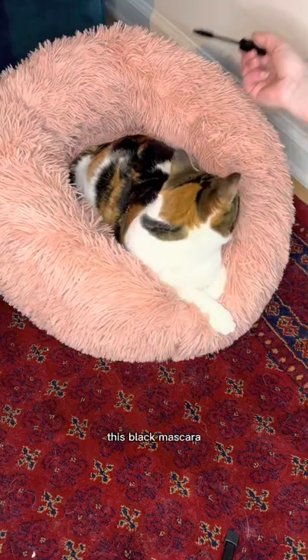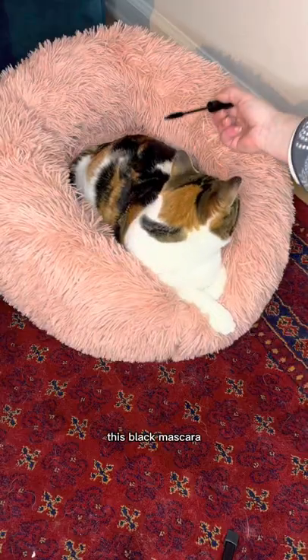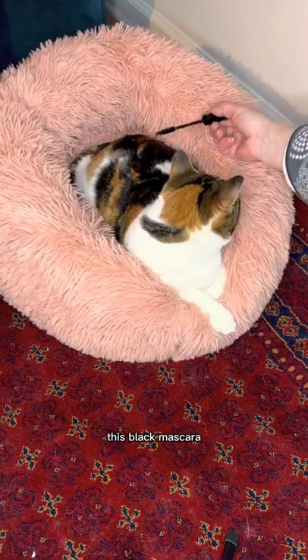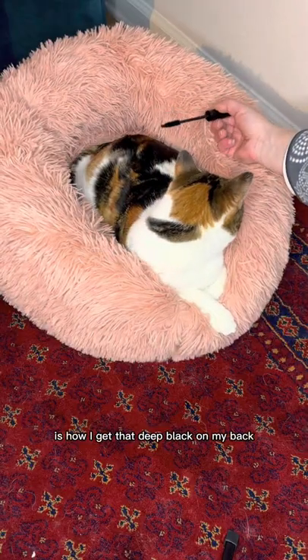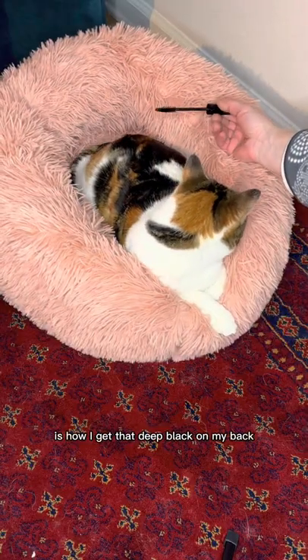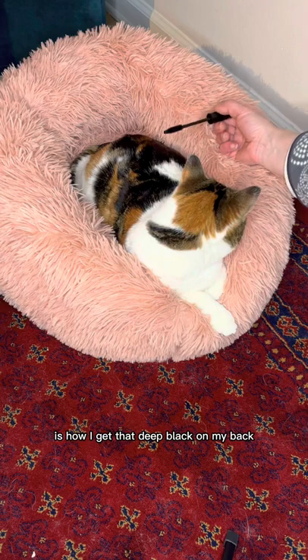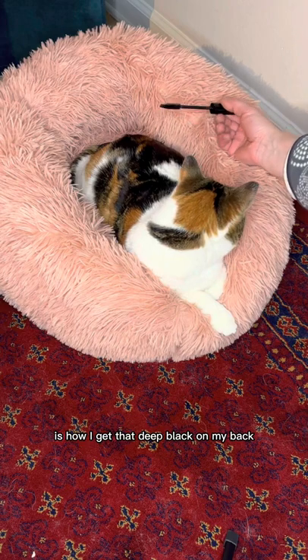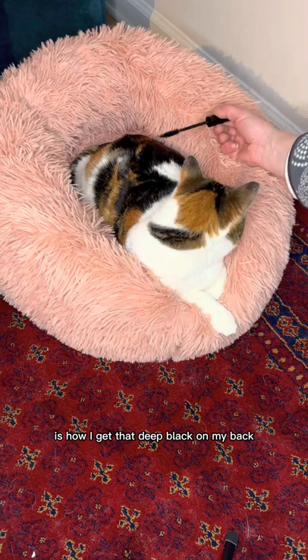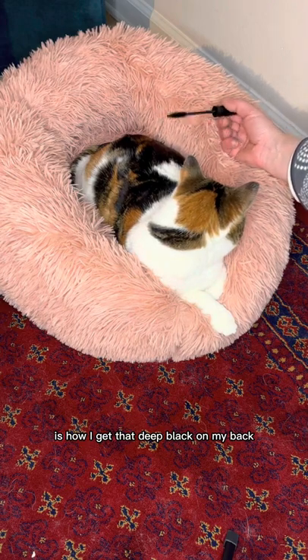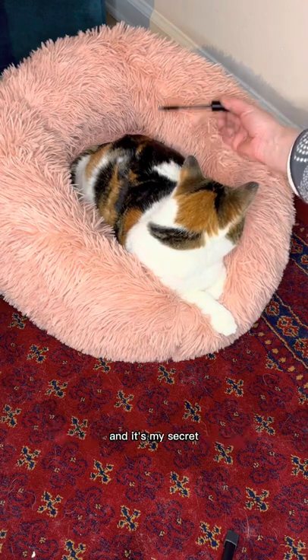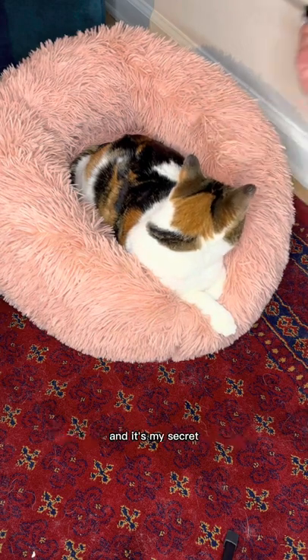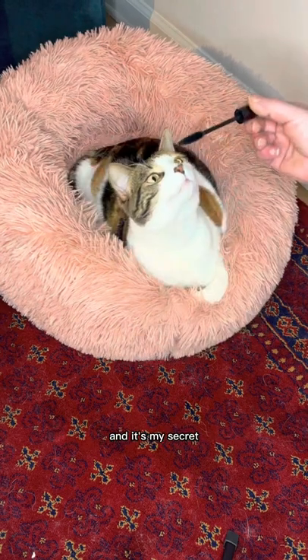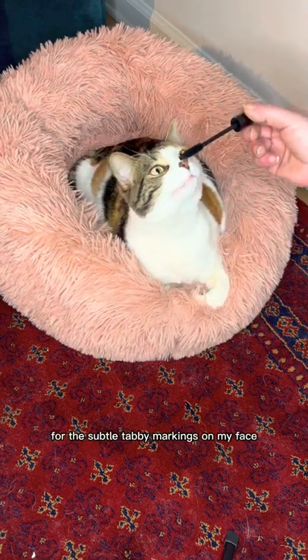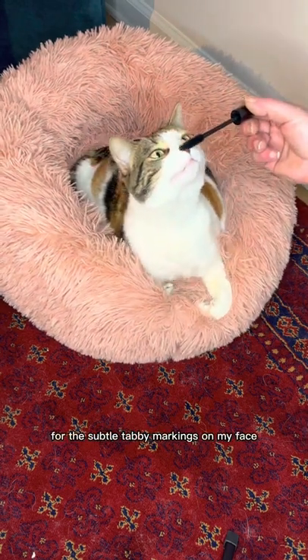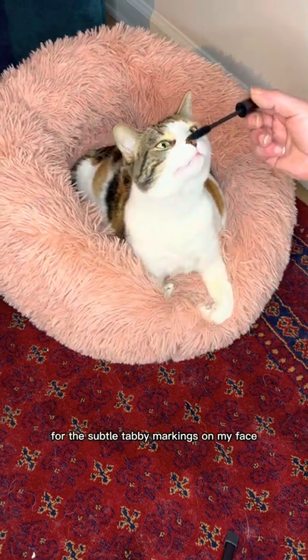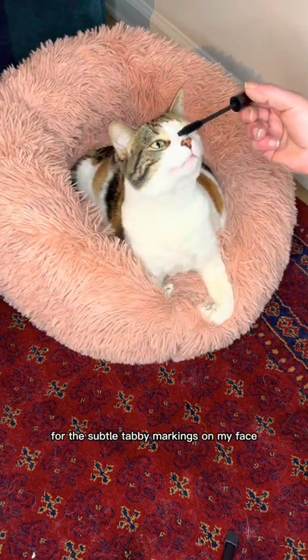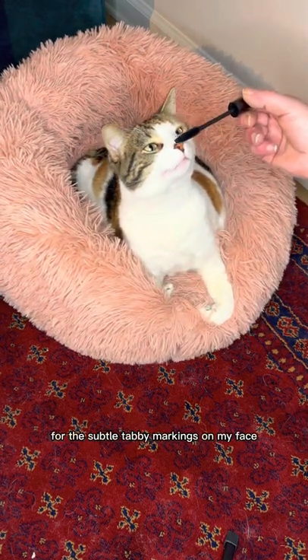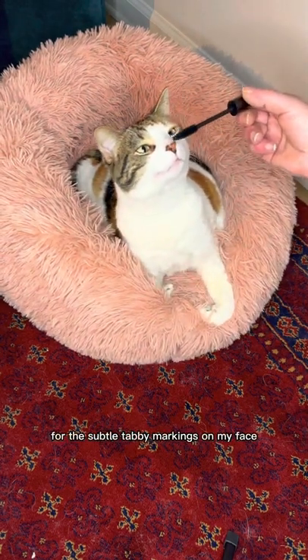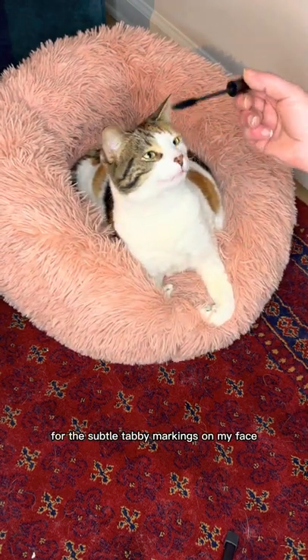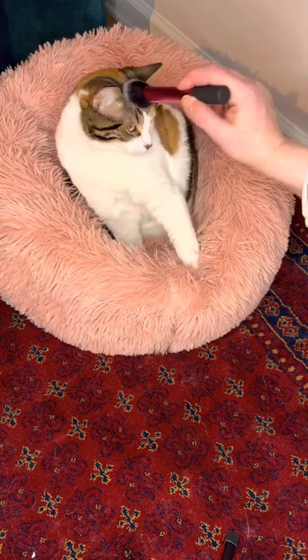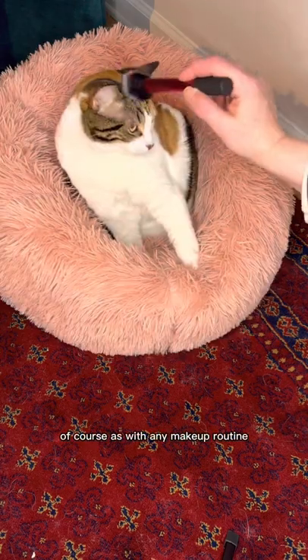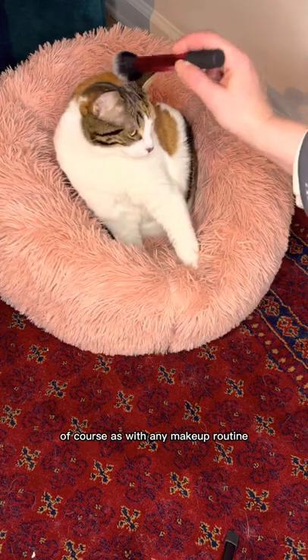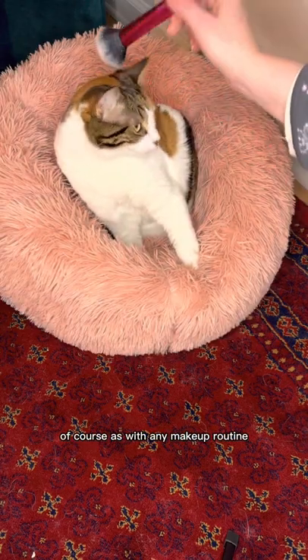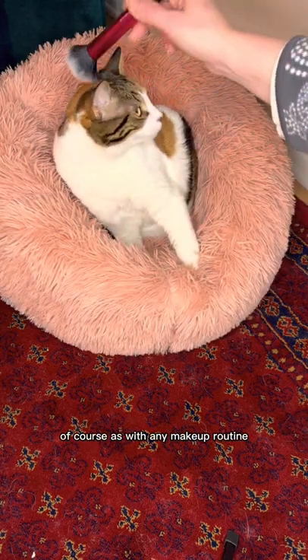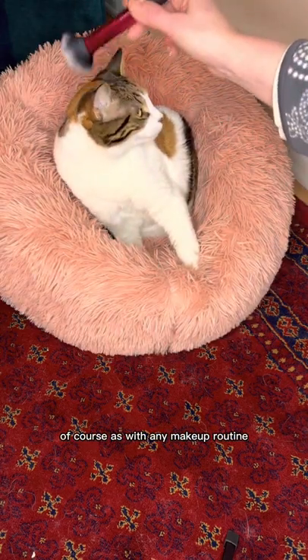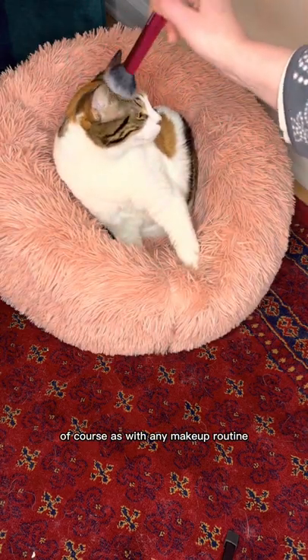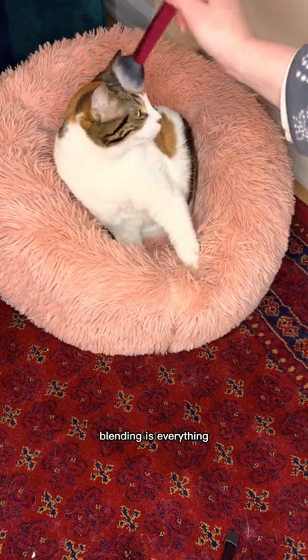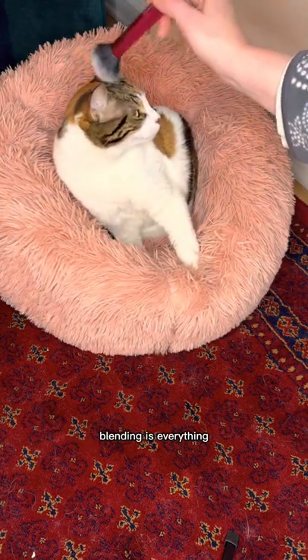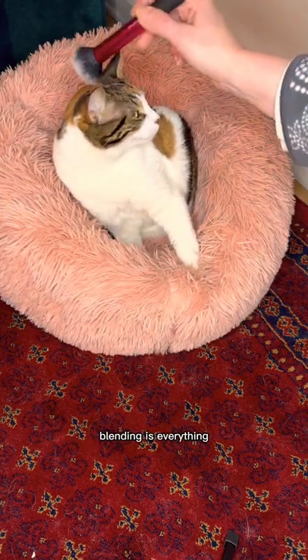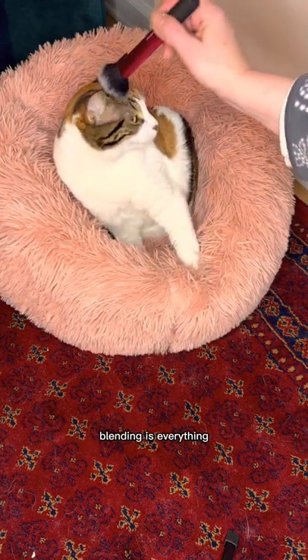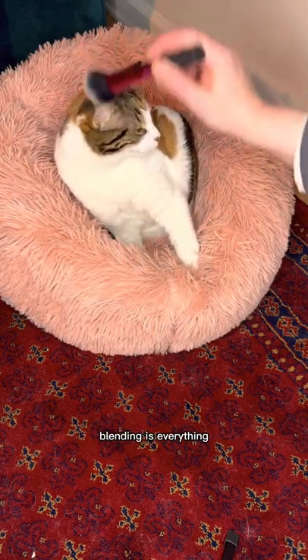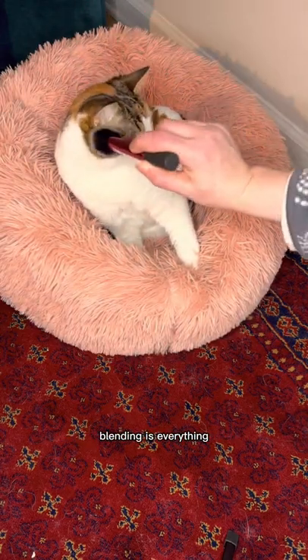This black mascara is how I get that deep black on my back, and it's my secret for the subtle tabby markings on my face. Of course, as with any makeup routine, blending is everything.